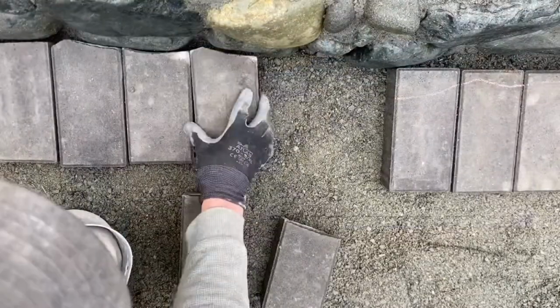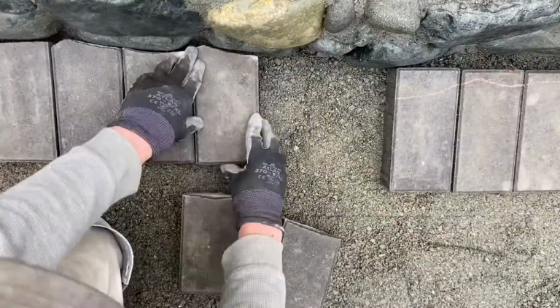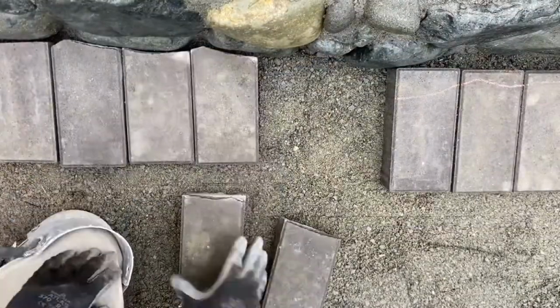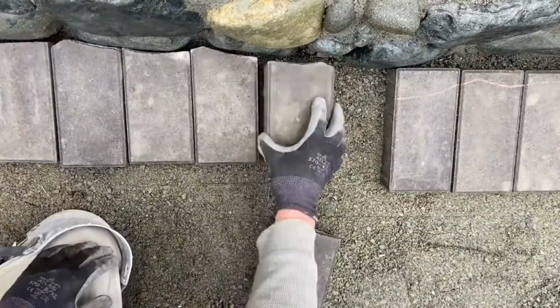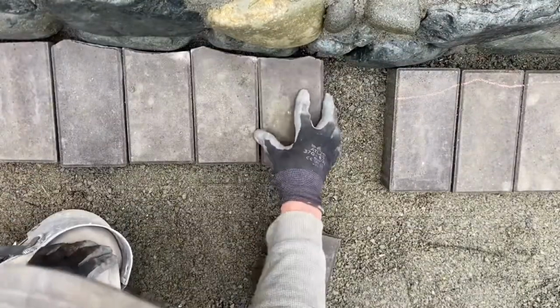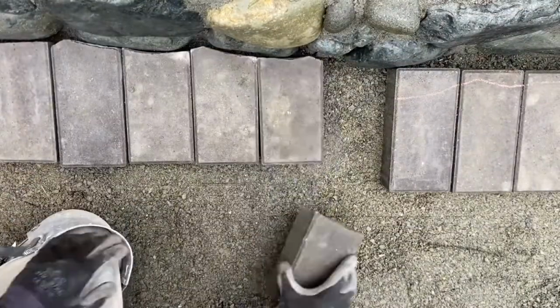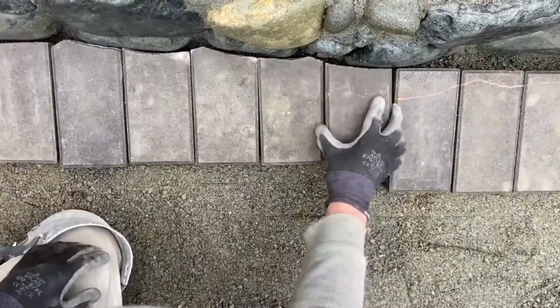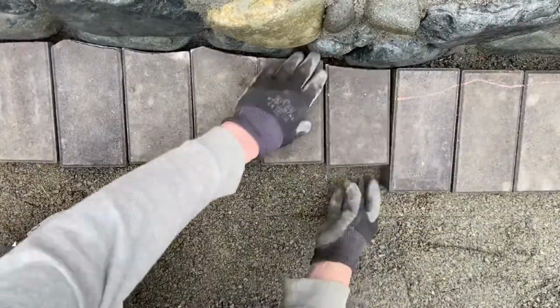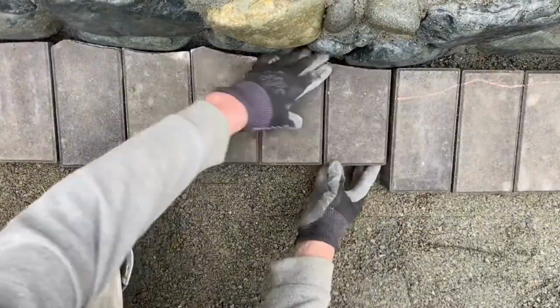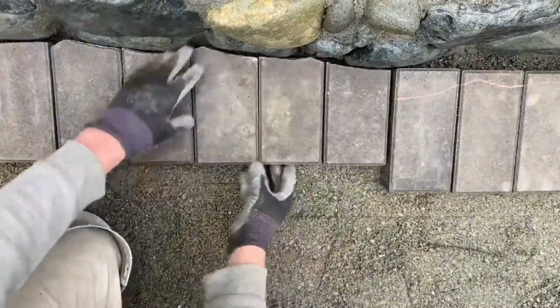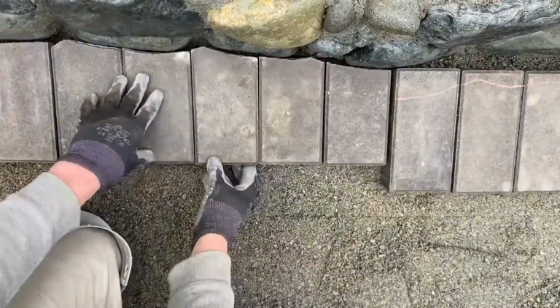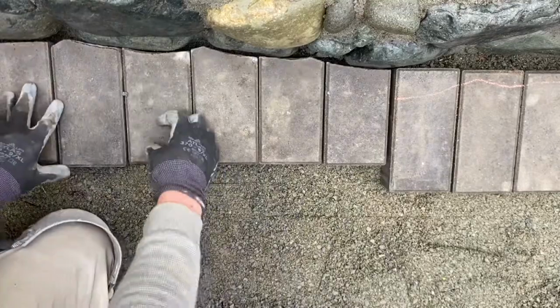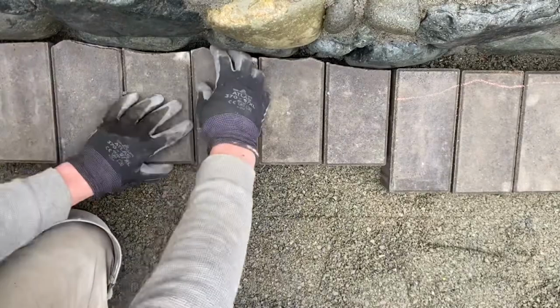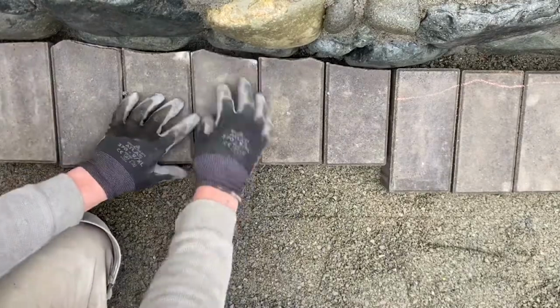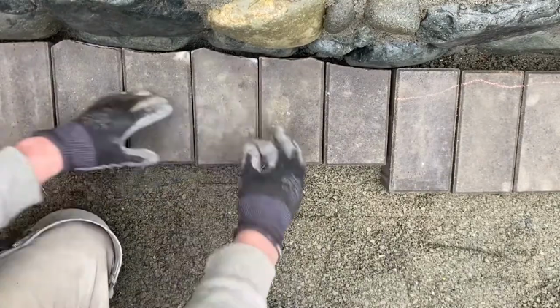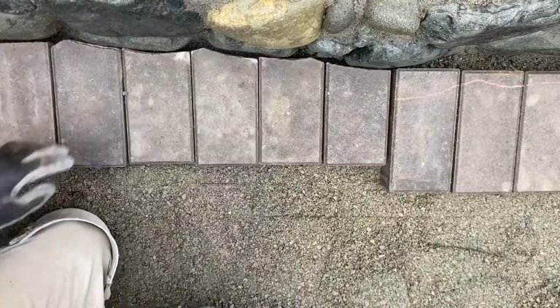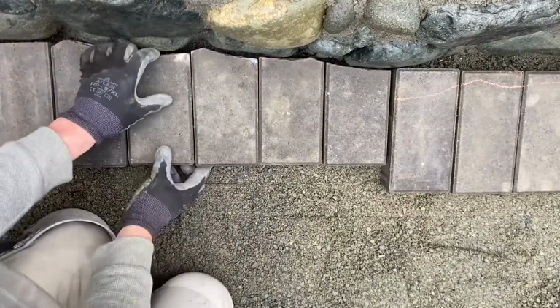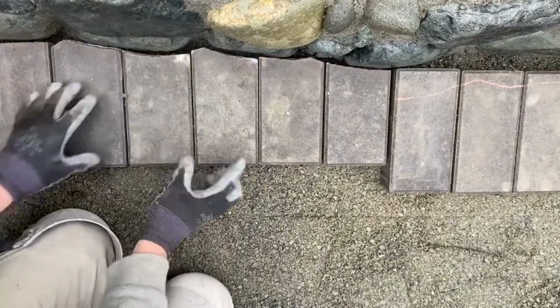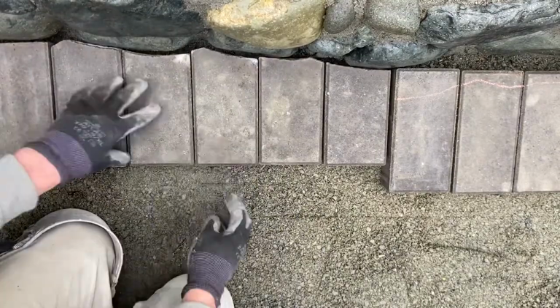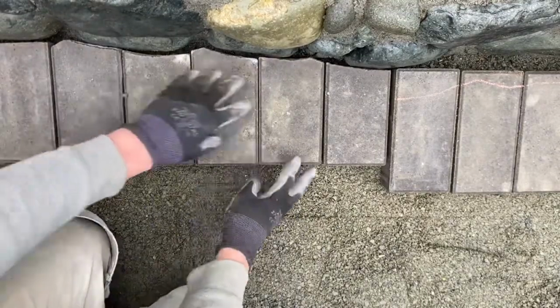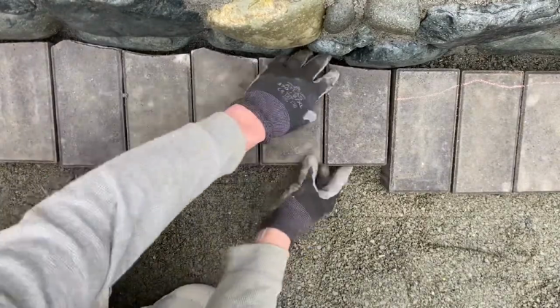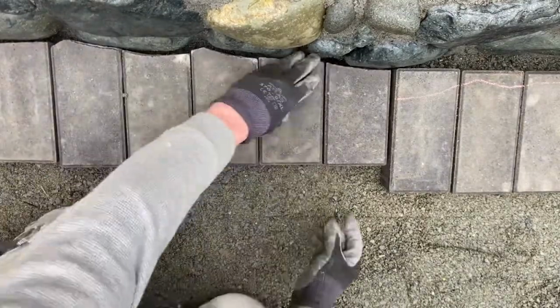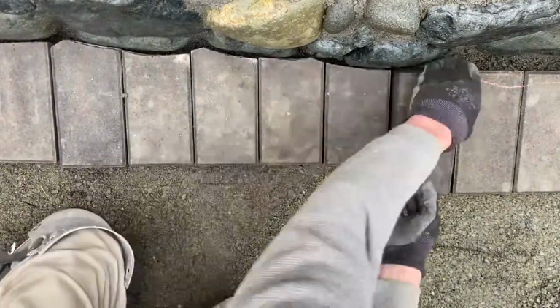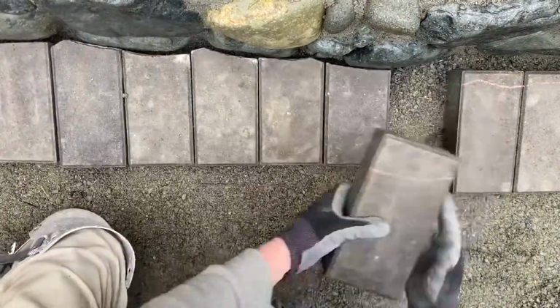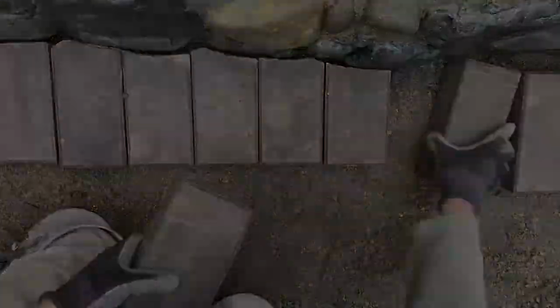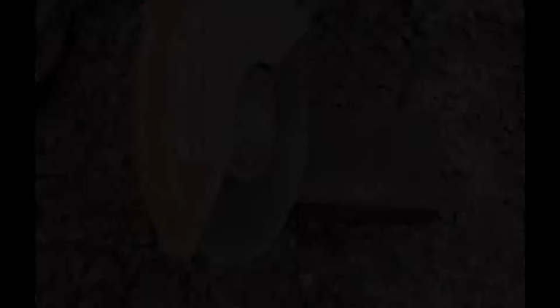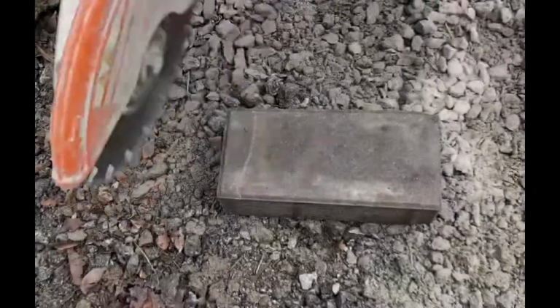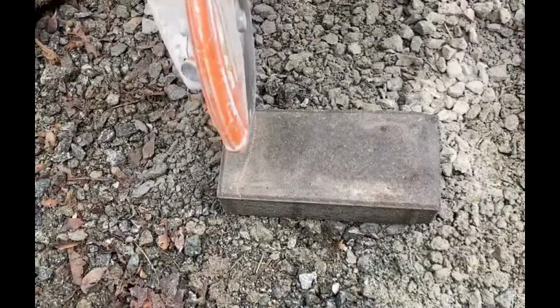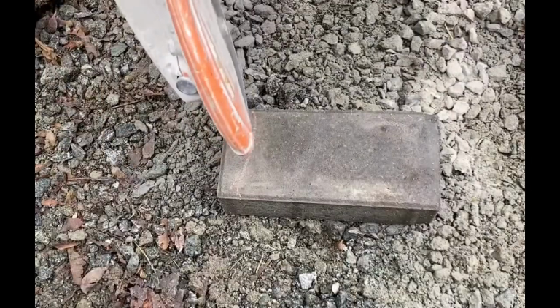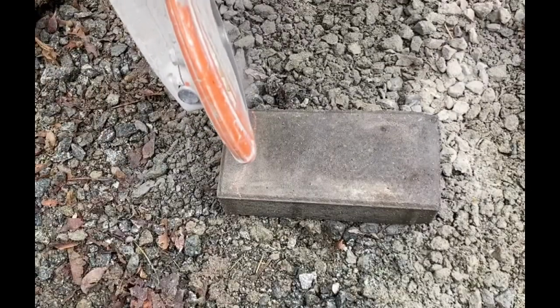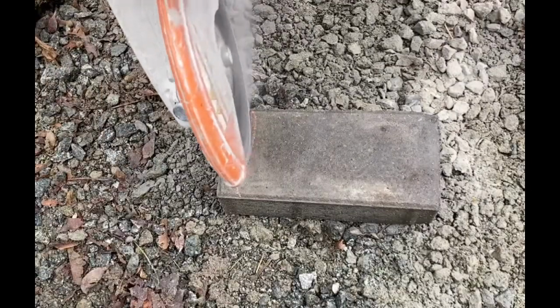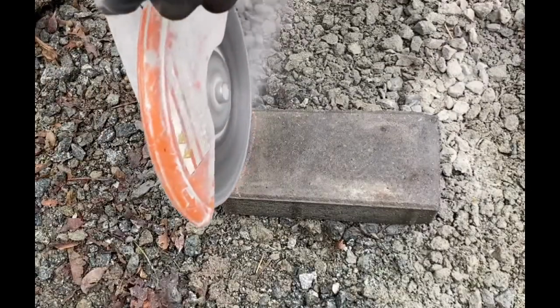I usually just do two at a time so I keep them in the right spots until we start to fit it all back together. I'll show you how I like to cut these pavers on this curvature.